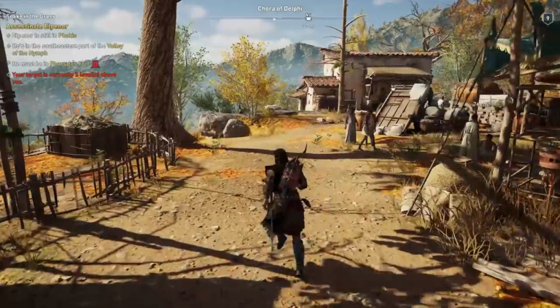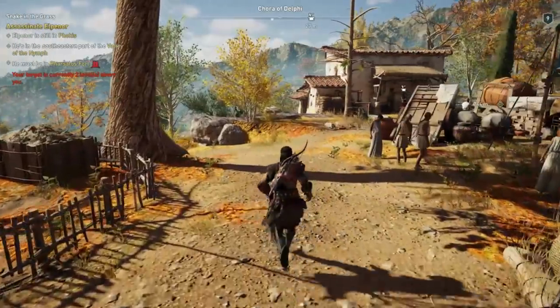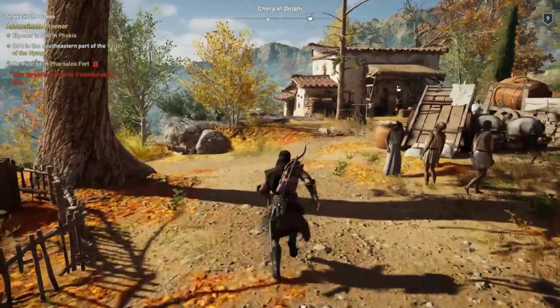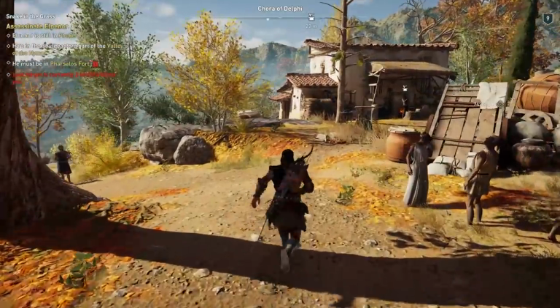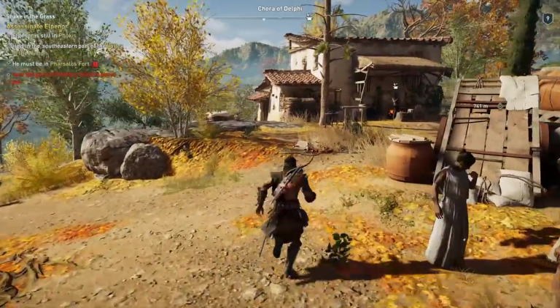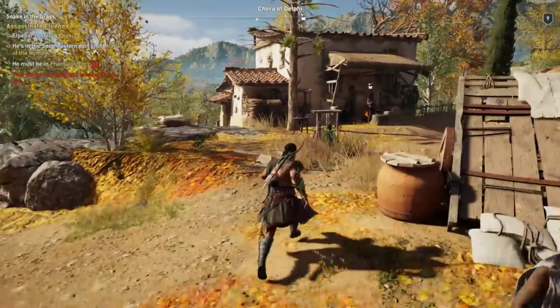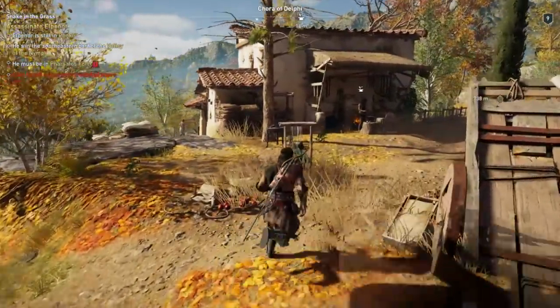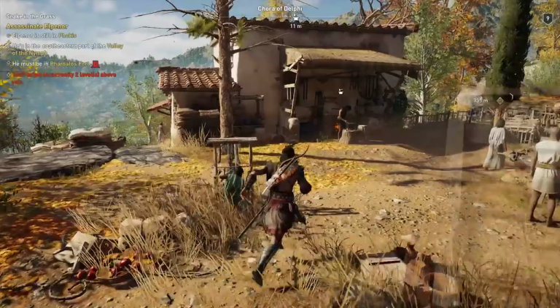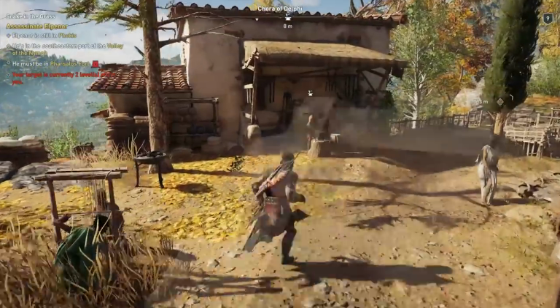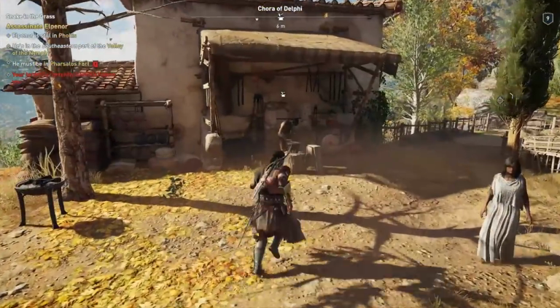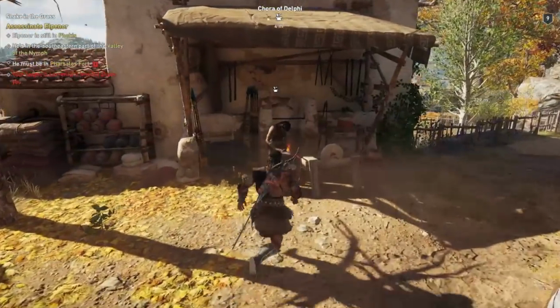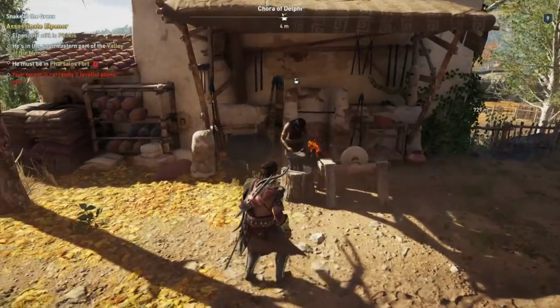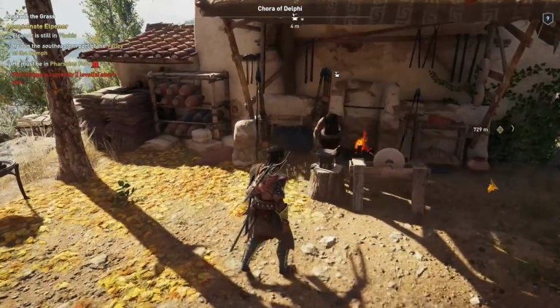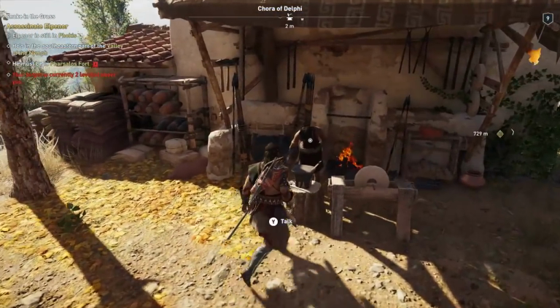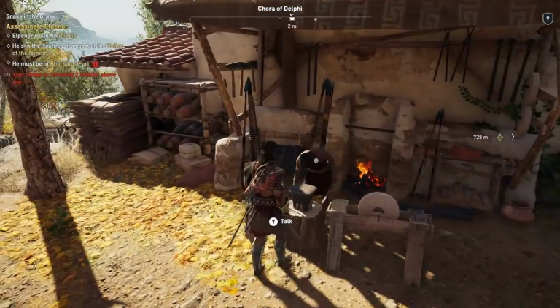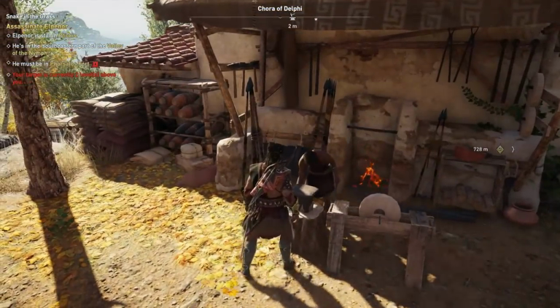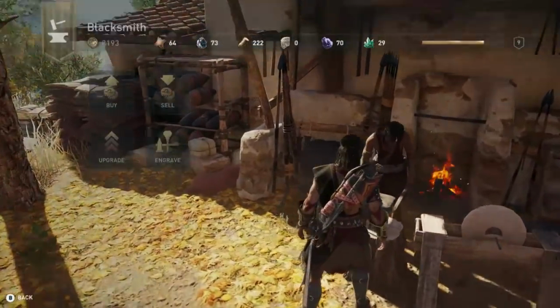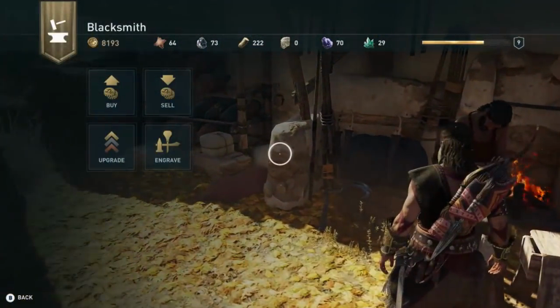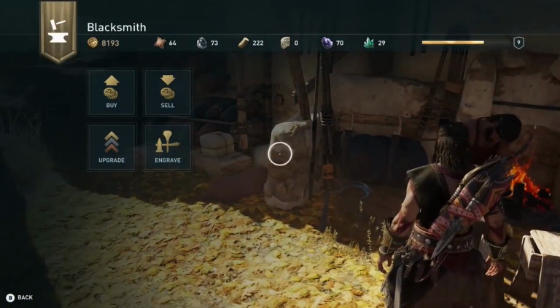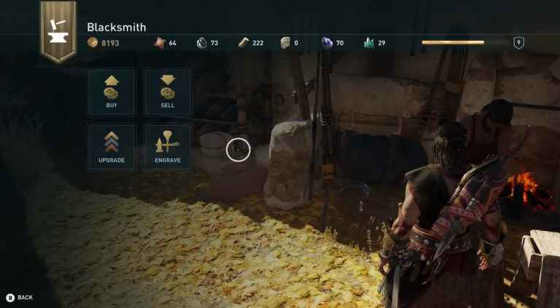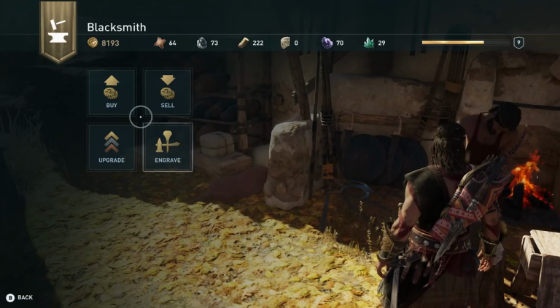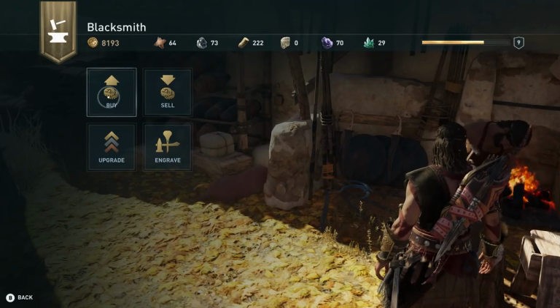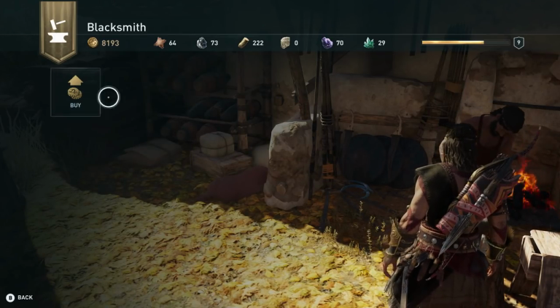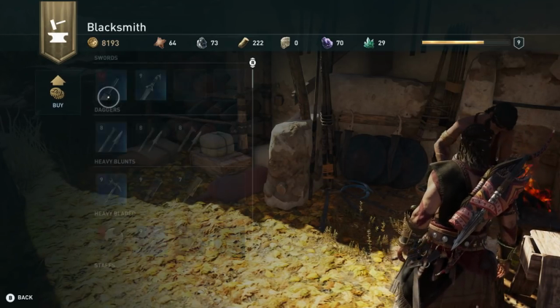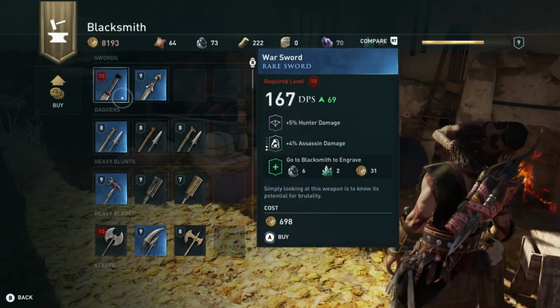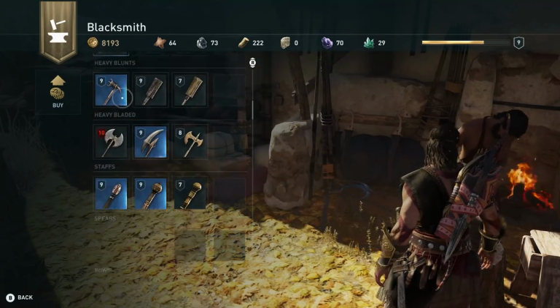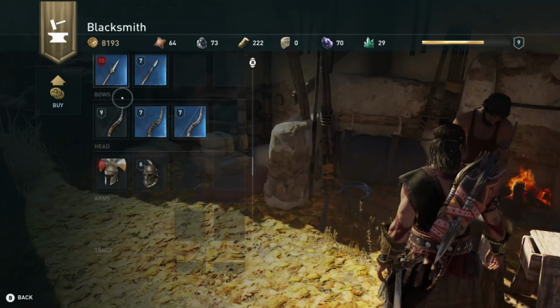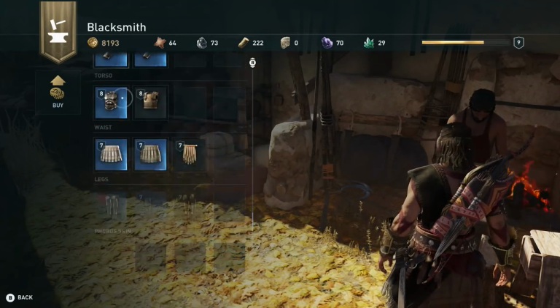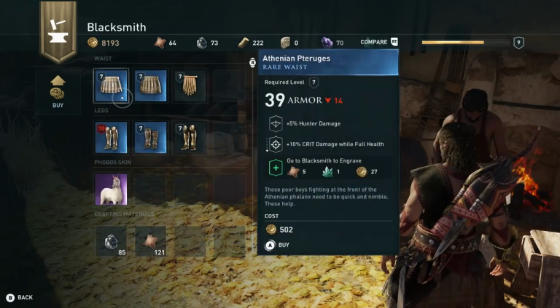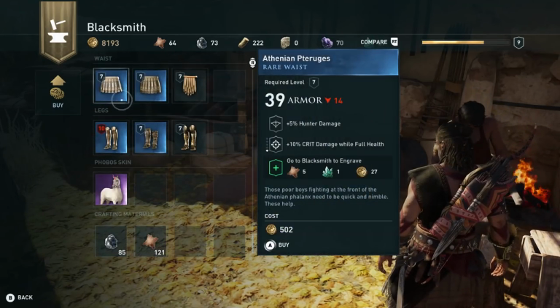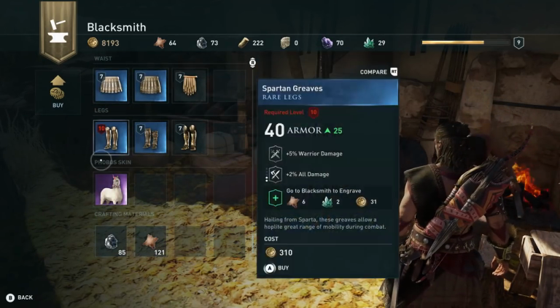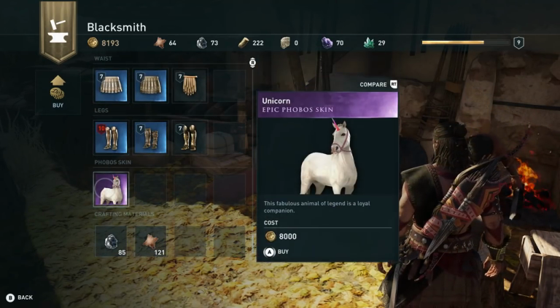As far as I can tell, the shop which has the unicorn skin is completely random, so I suggest just stopping in at every blacksmith to see if they have it in stock. I know that's a bit vague and not really much of a guide, but it shouldn't take long to find — I found it when I was level 9, for example.